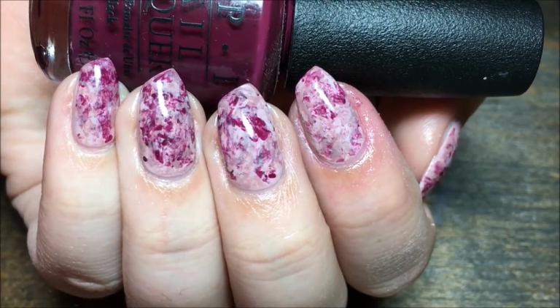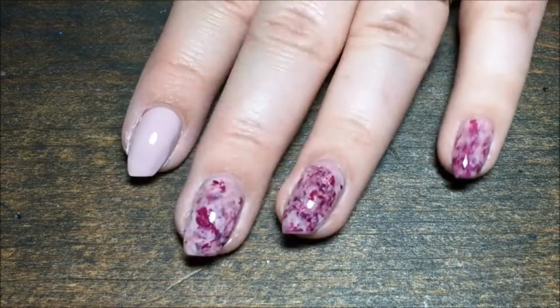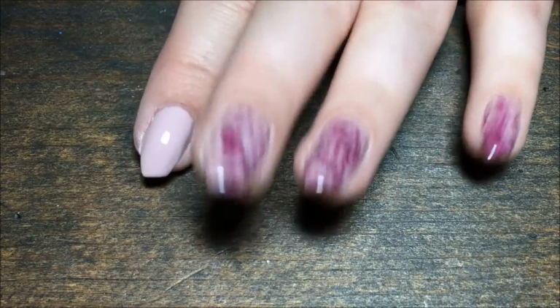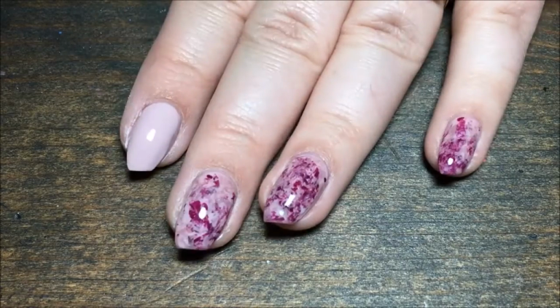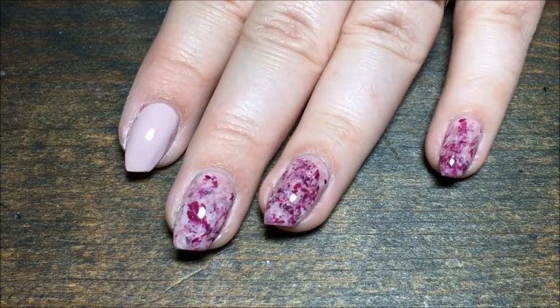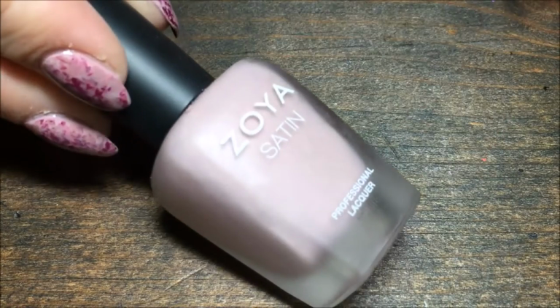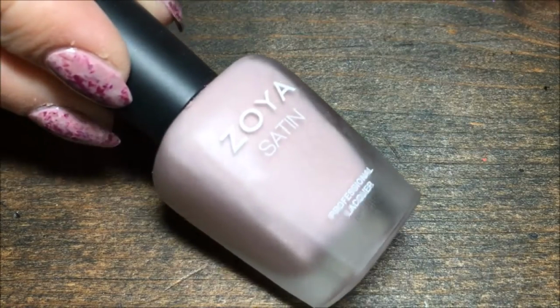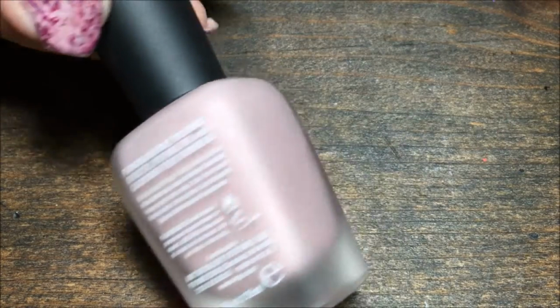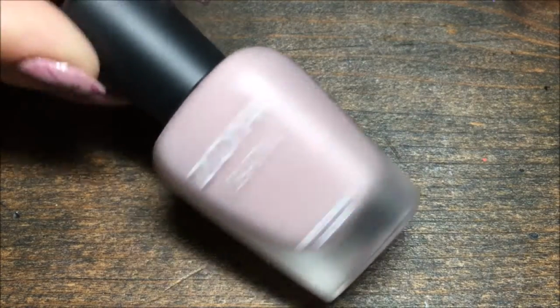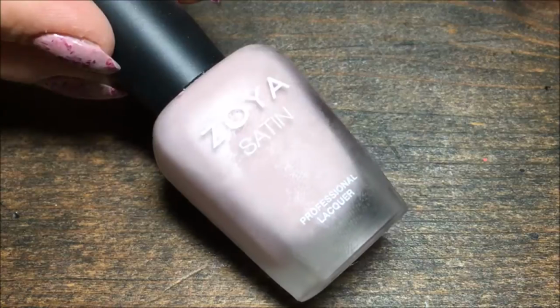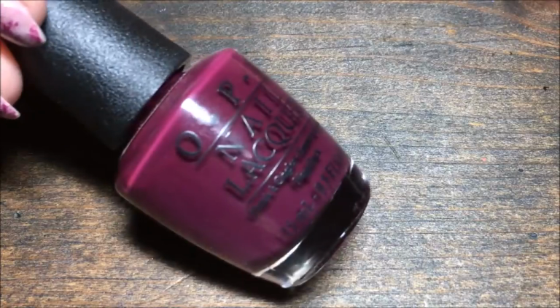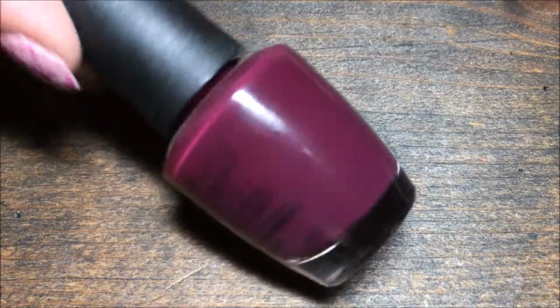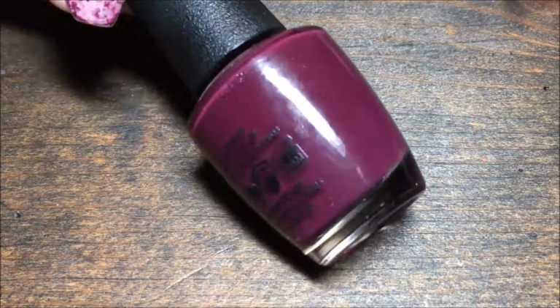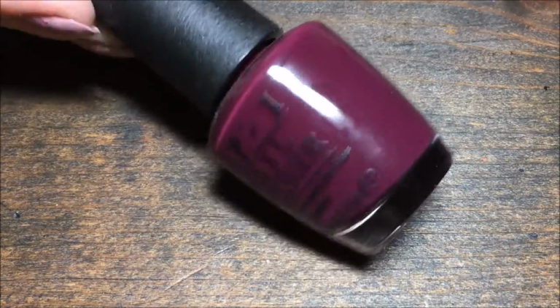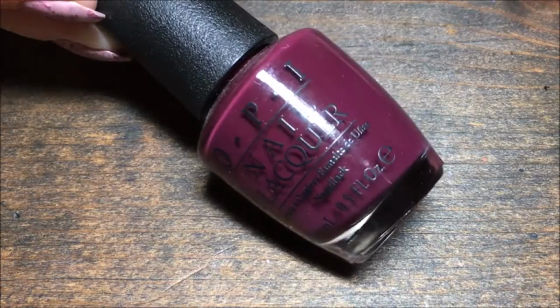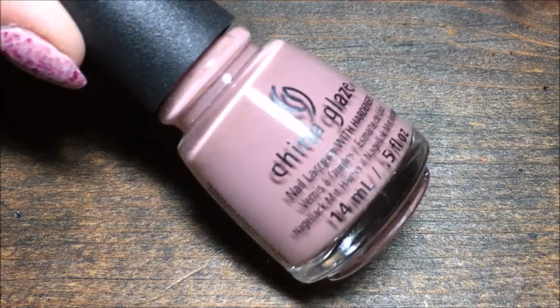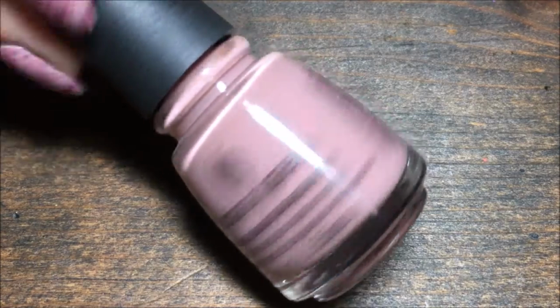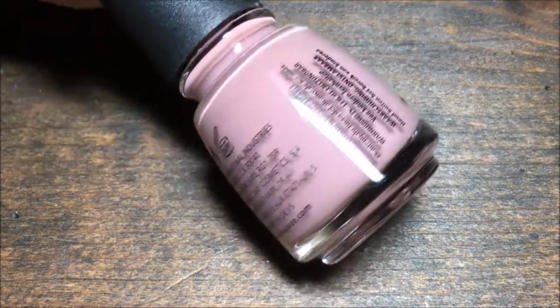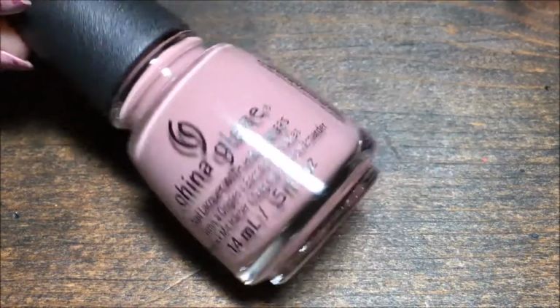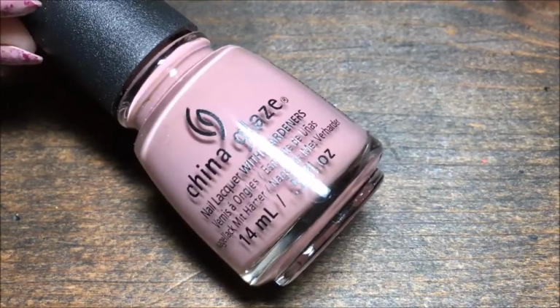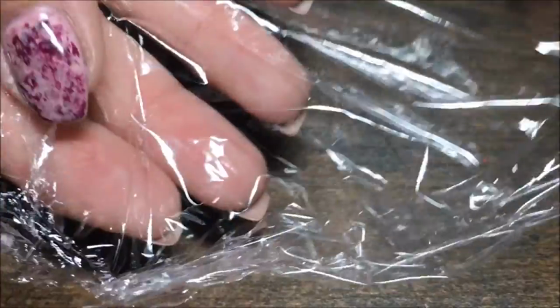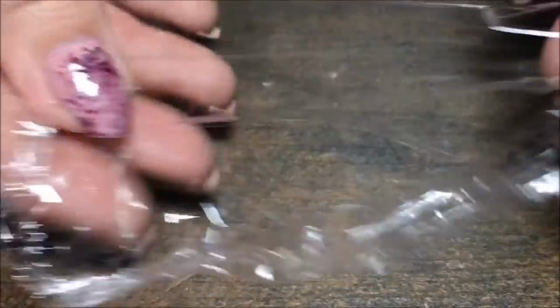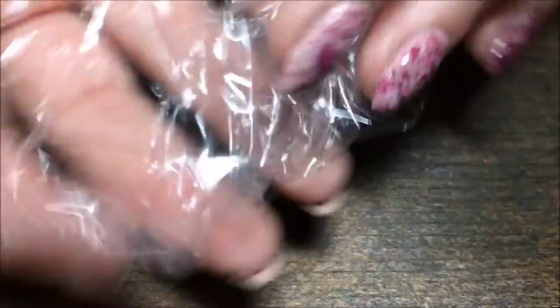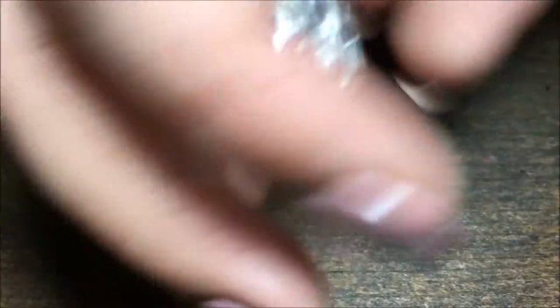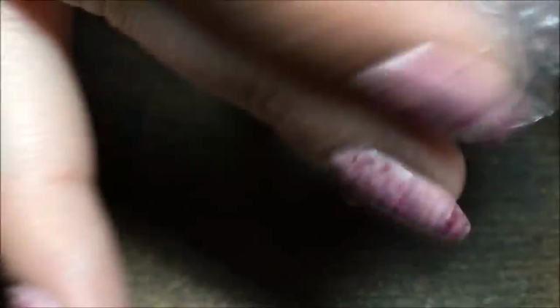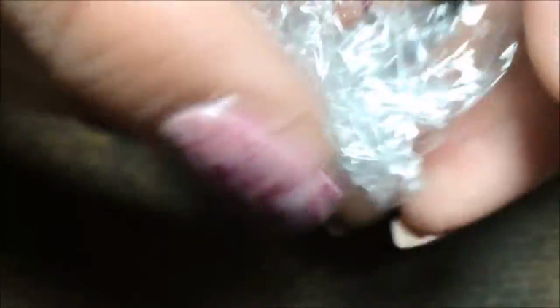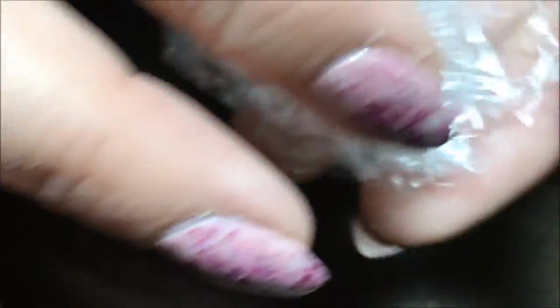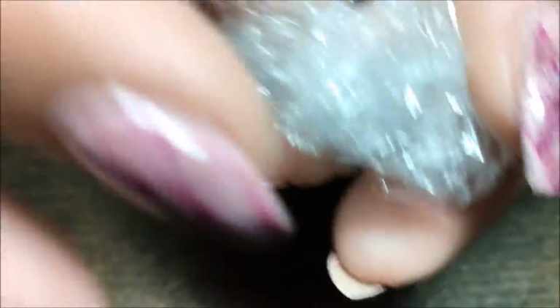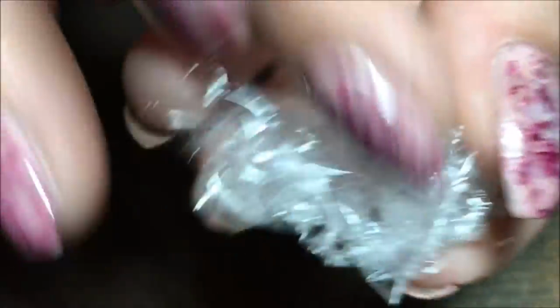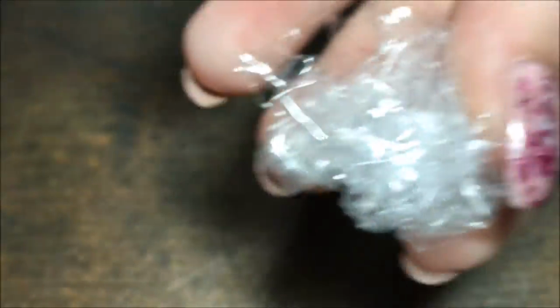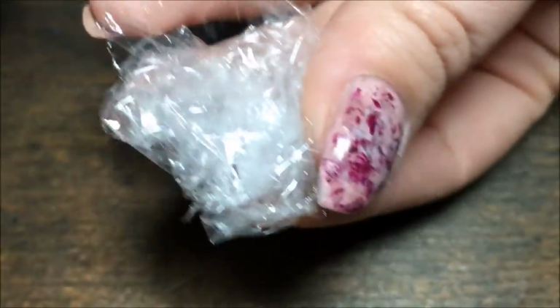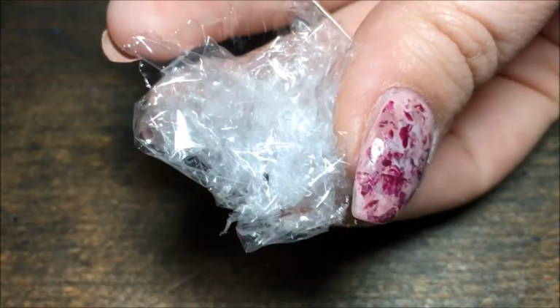I'm starting with a nude base of Zoya Britney. I'm also using OPI In The Cable Car Pool Lane and China Glaze My Lodge or Yours. You'll also need some saran wrap — I just crush it up into a little ball.